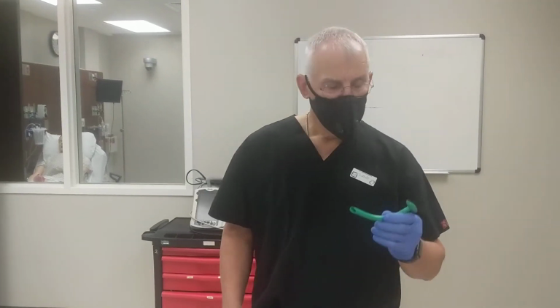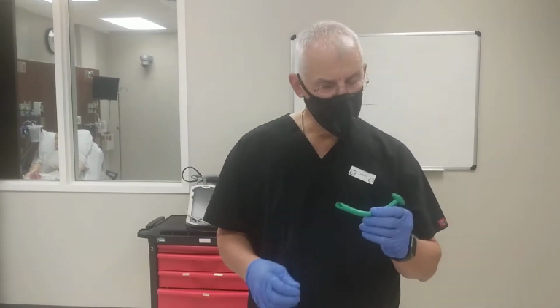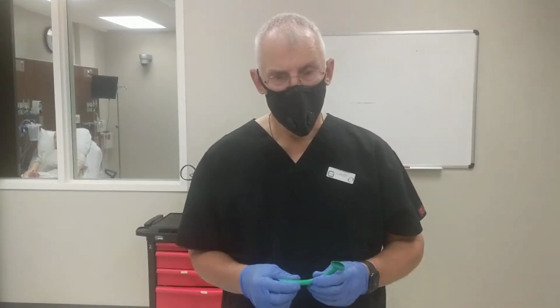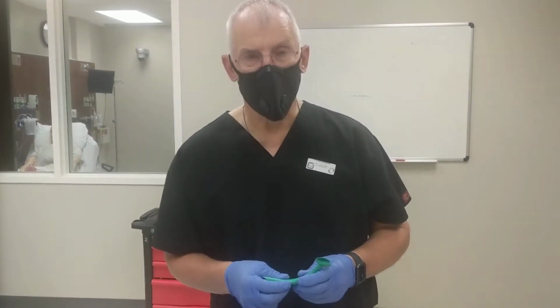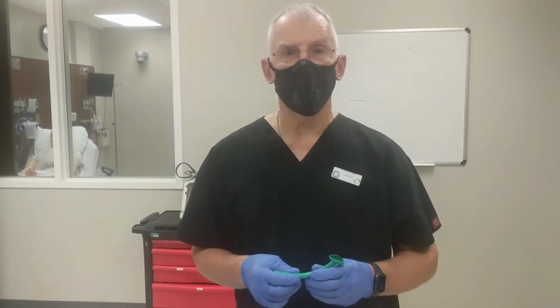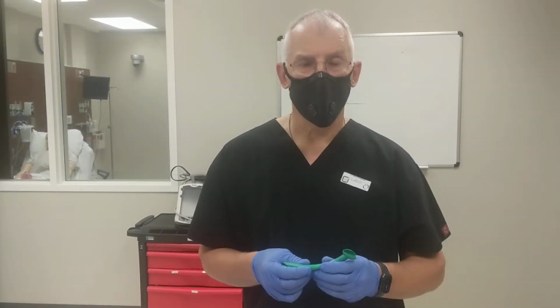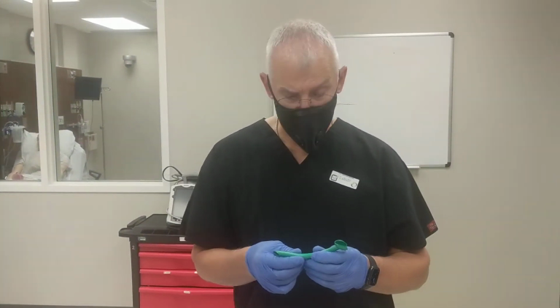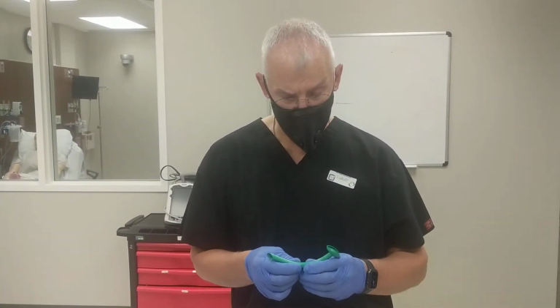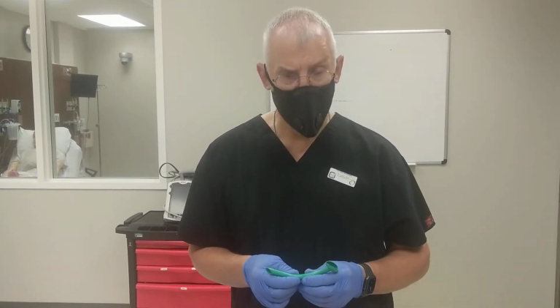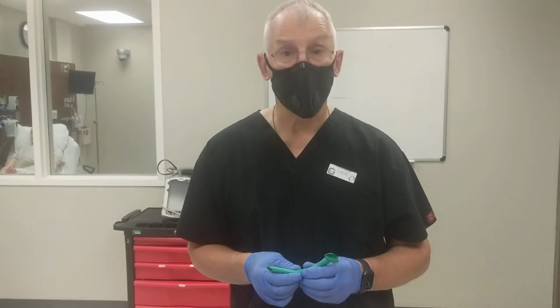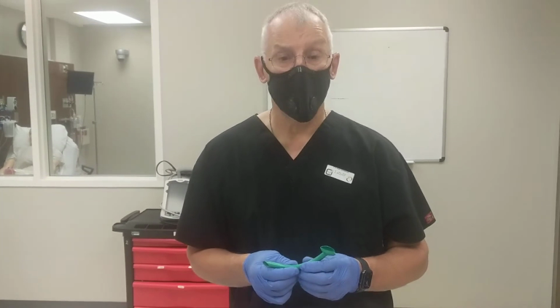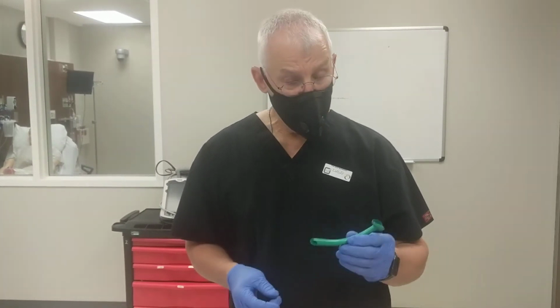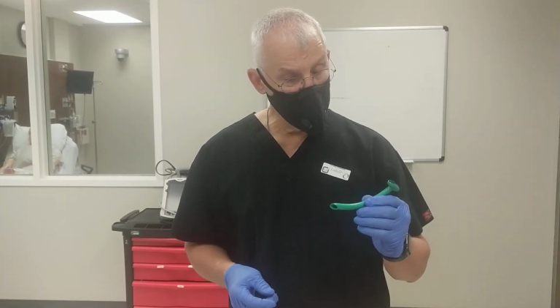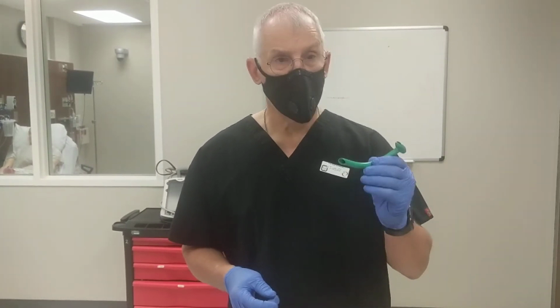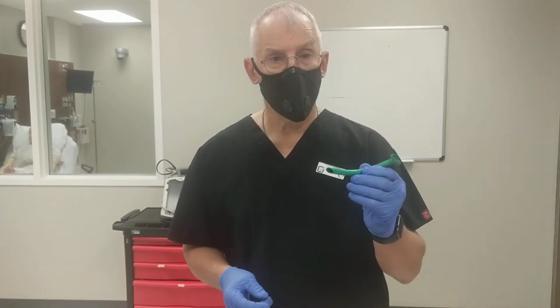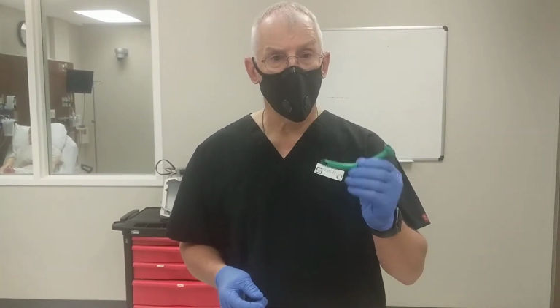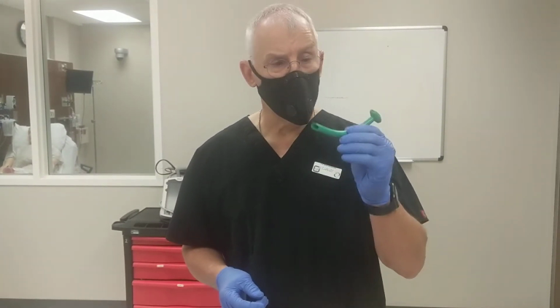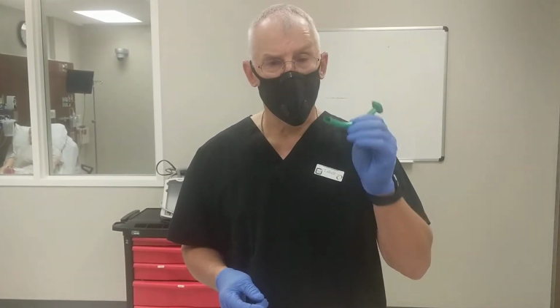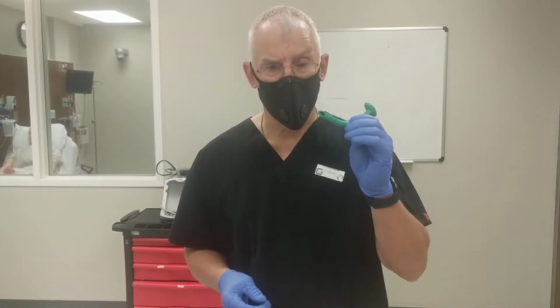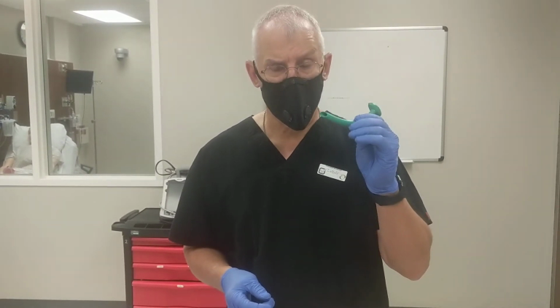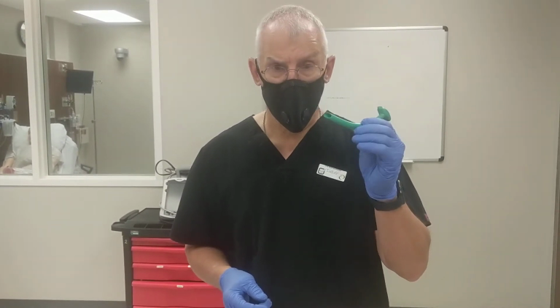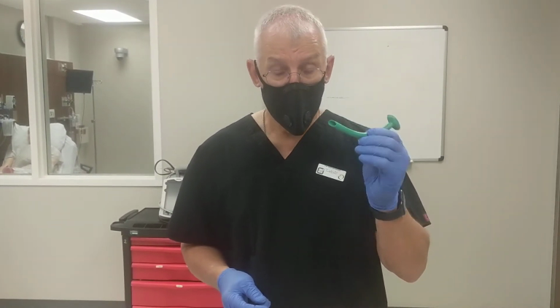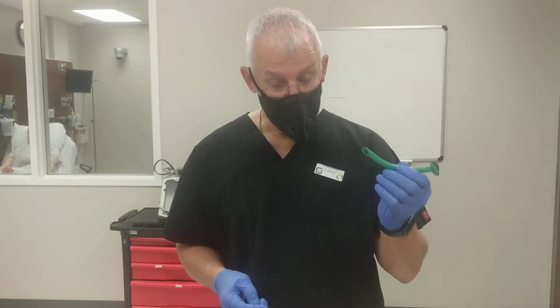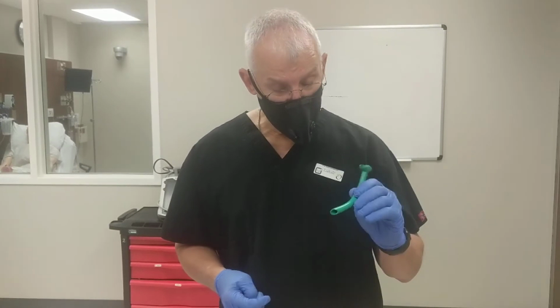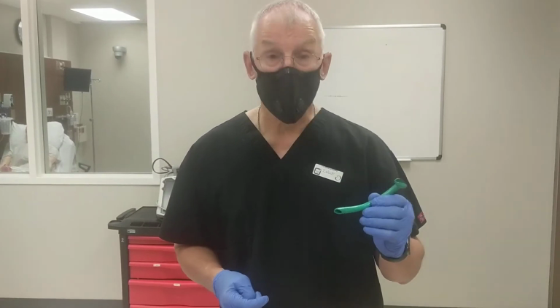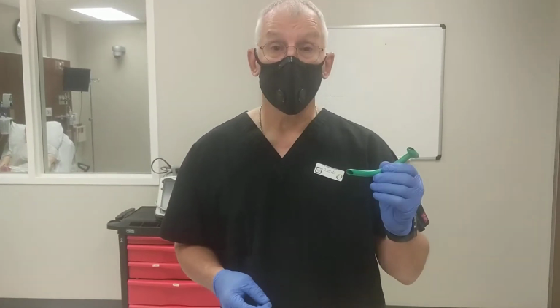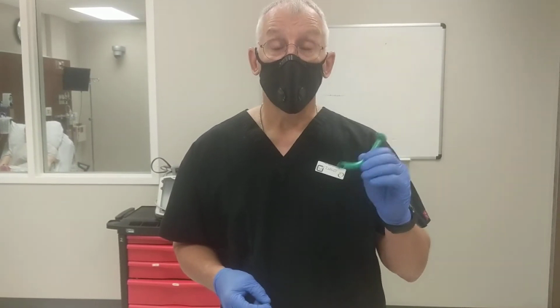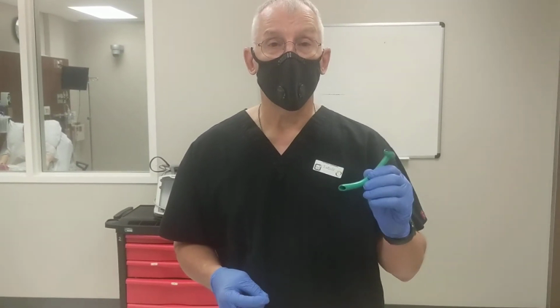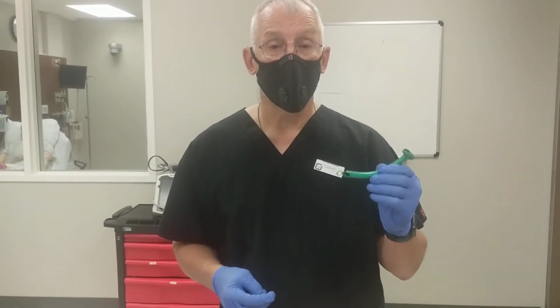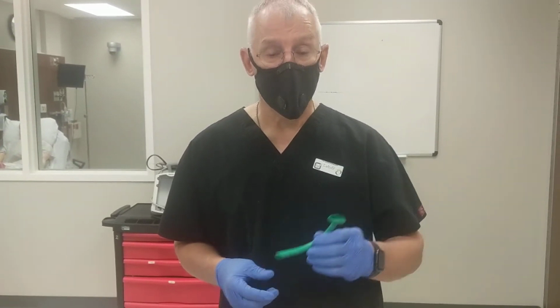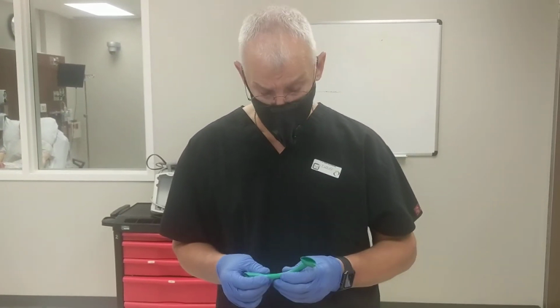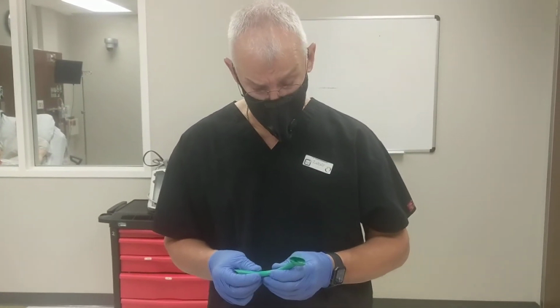Hi, I'm Ken Currington. I'm one of the surgical educators here at CAMELS, and today I'm going to demonstrate to you the proper use of the nasopharyngeal airway as an adjunct in the airway management of a patient in the acute setting.